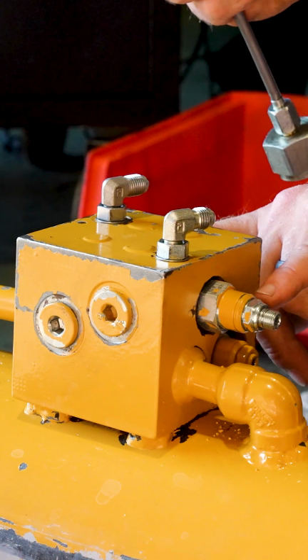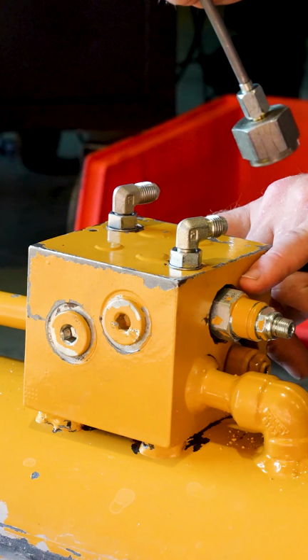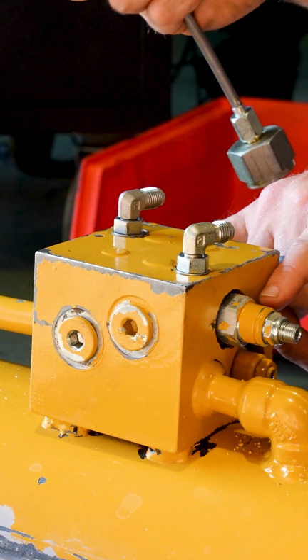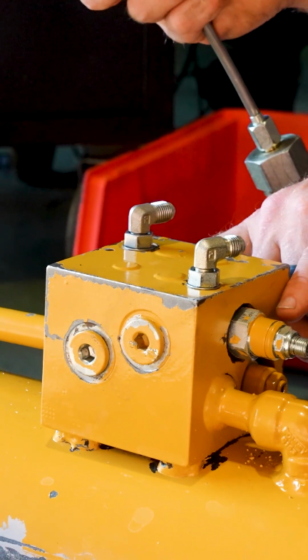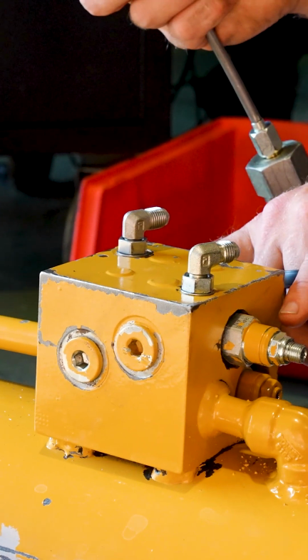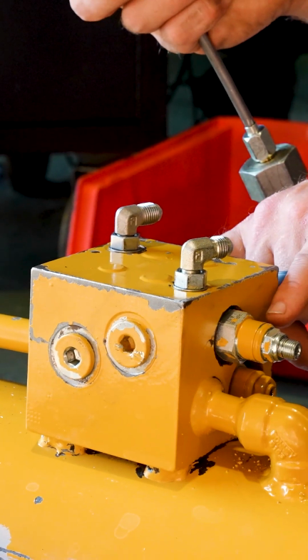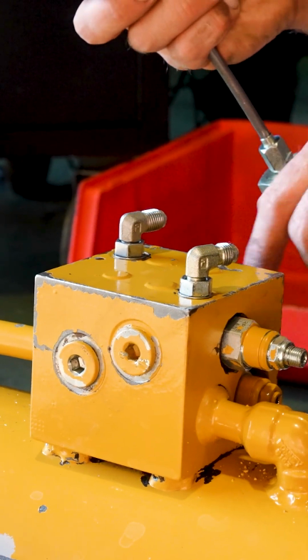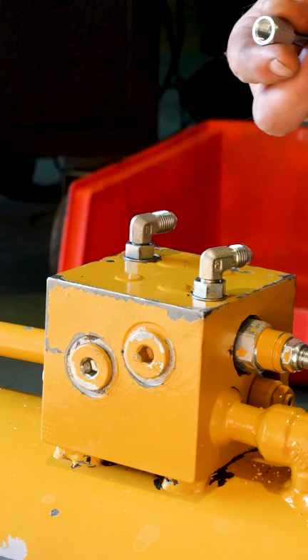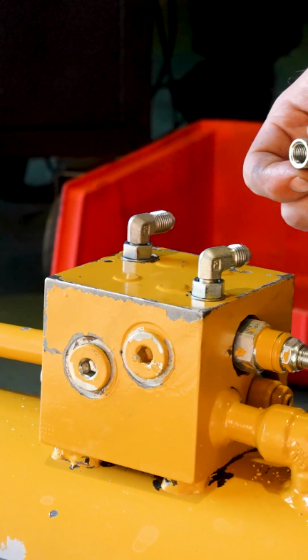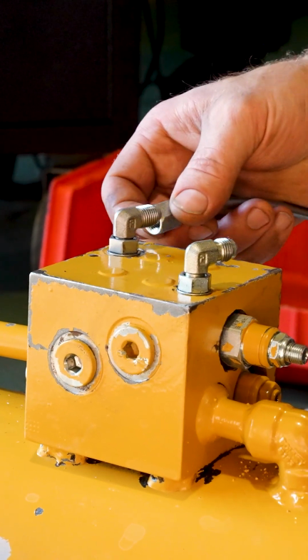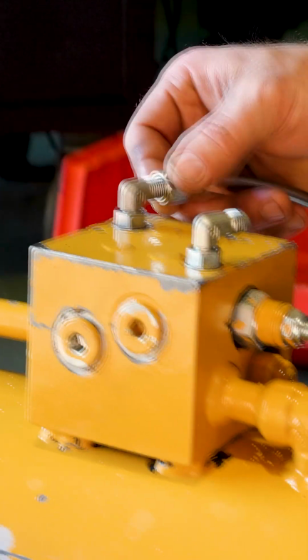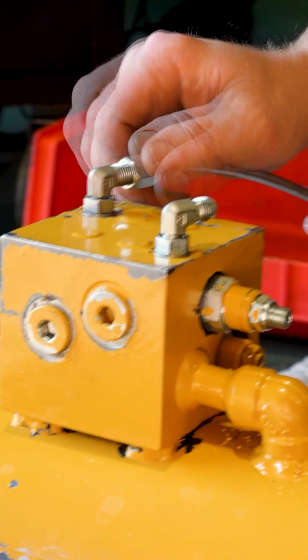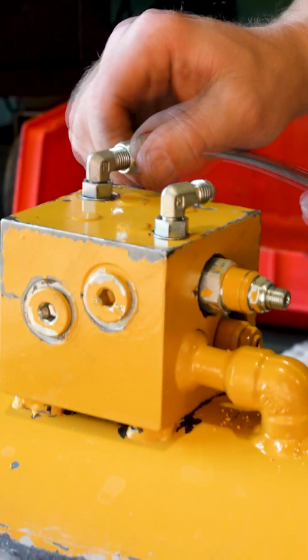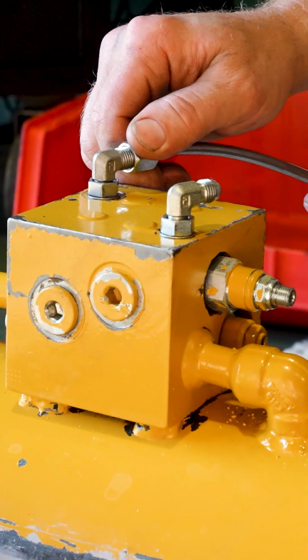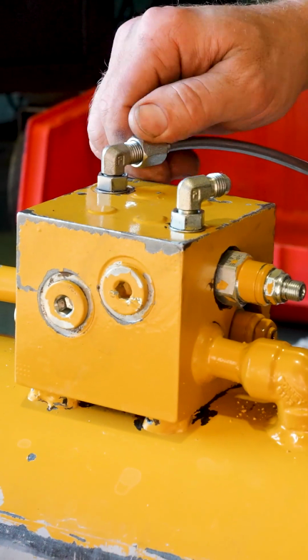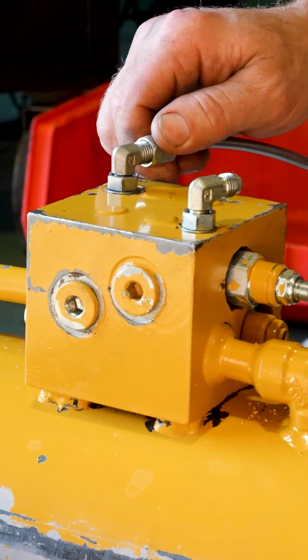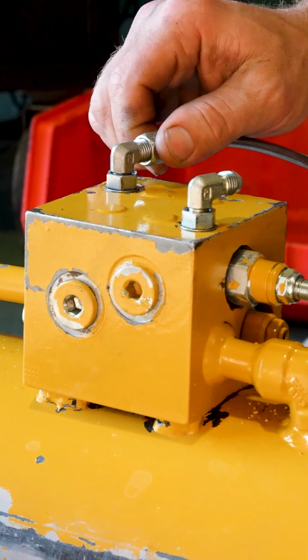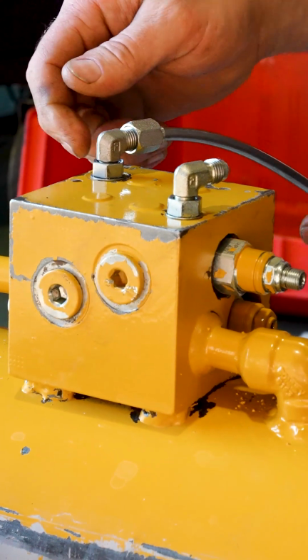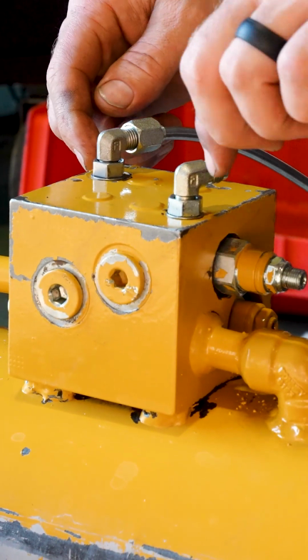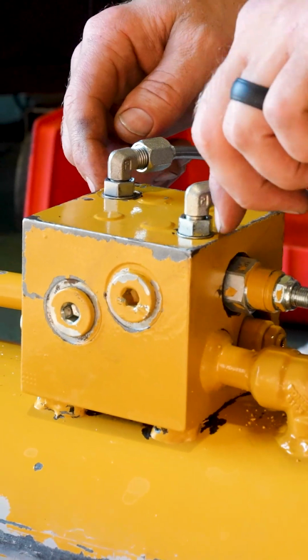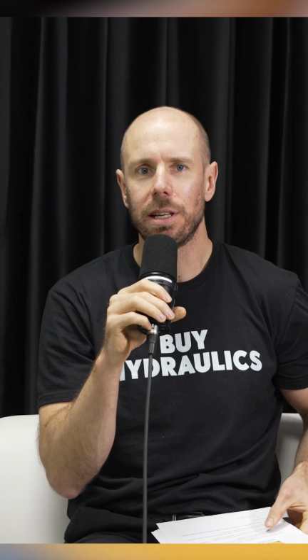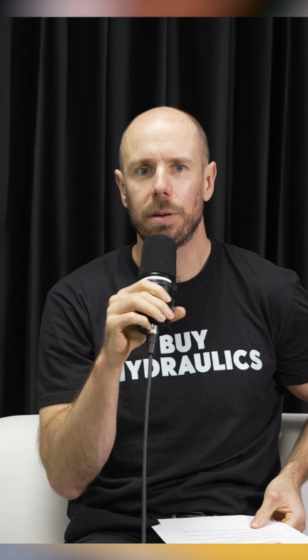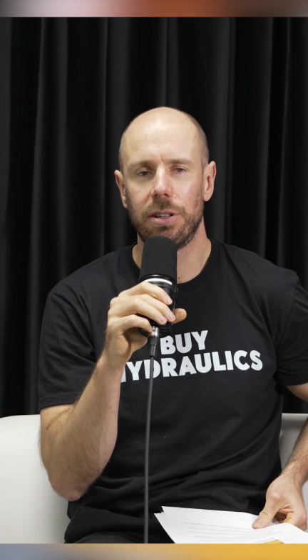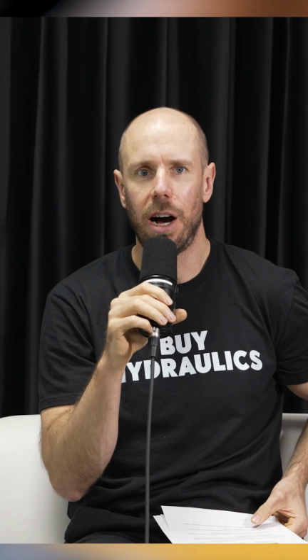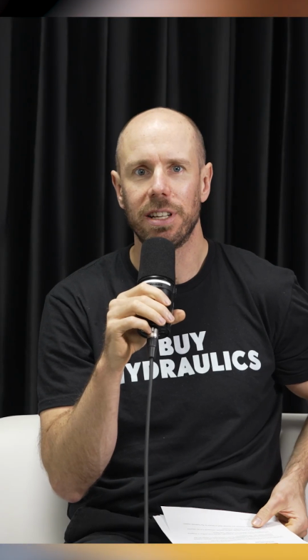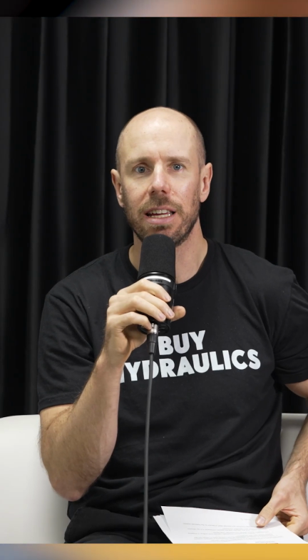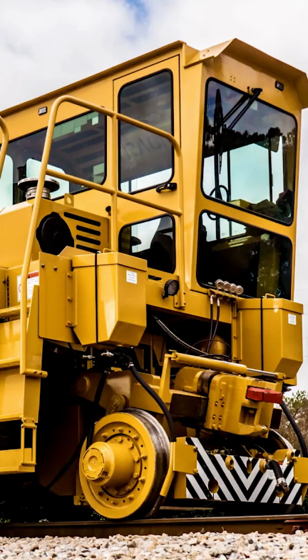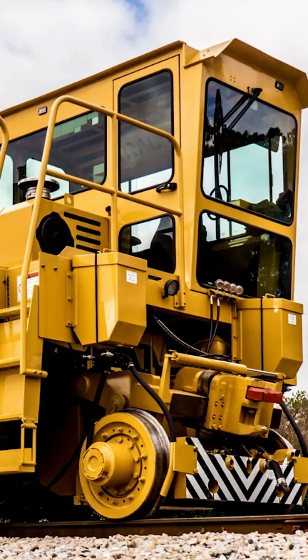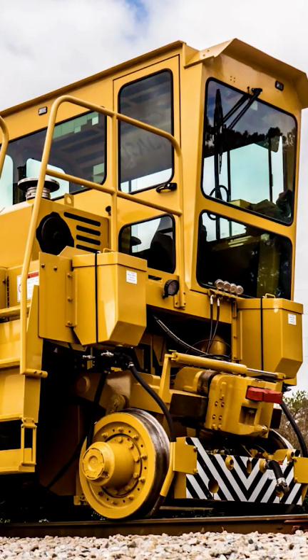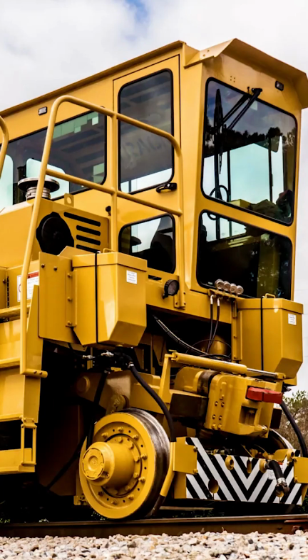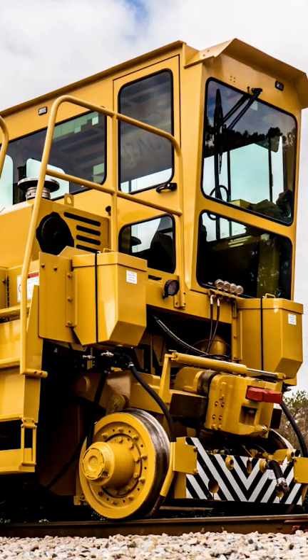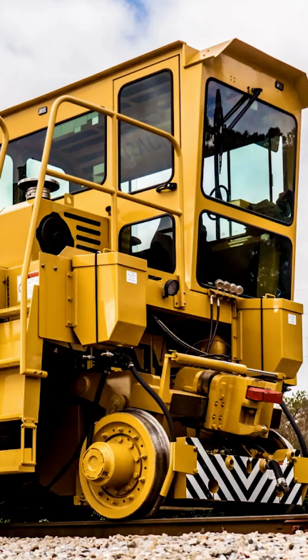It has what looks to be a counterbalance valve to control the movement, and then some relief valves just in case it gets overloaded. What this cylinder is off of is a piece of railroad equipment.